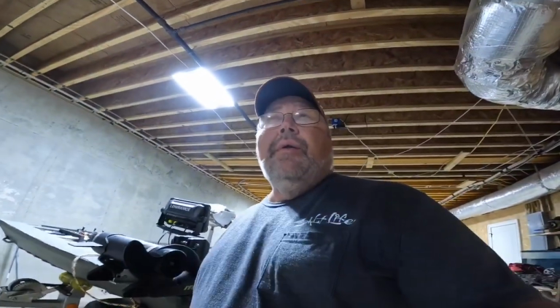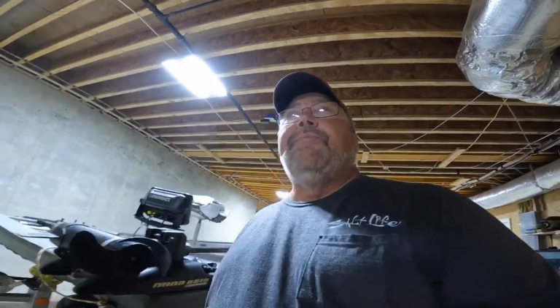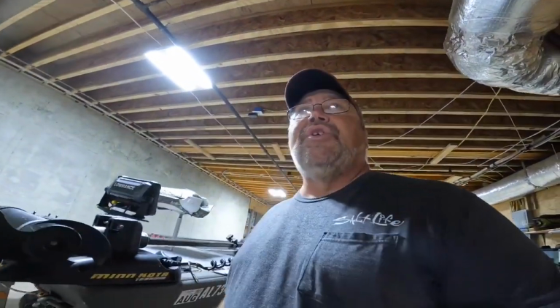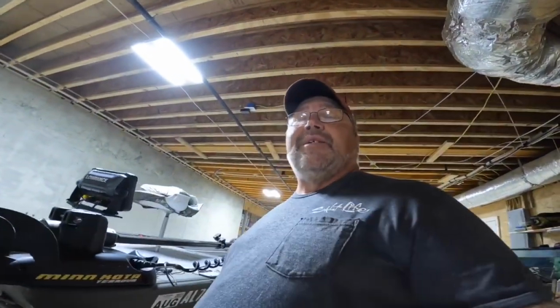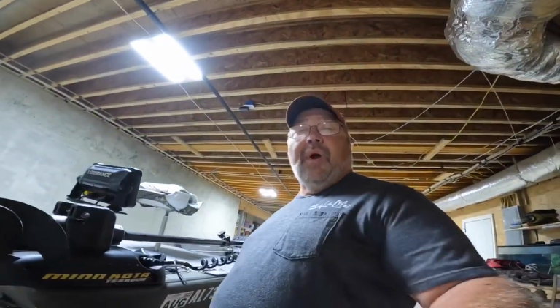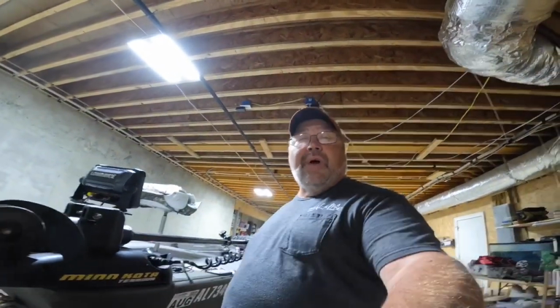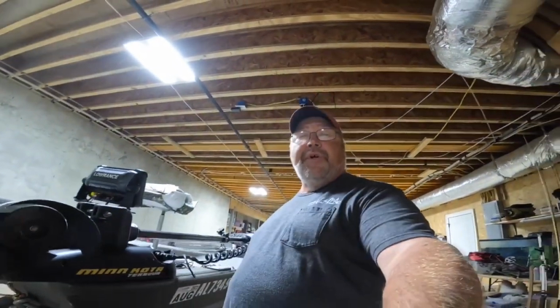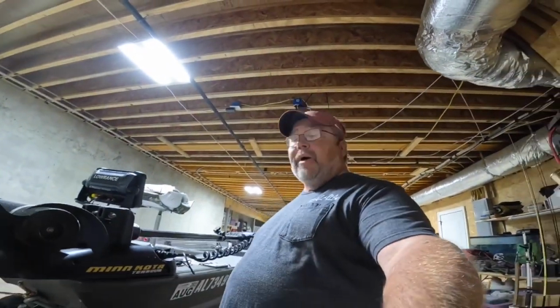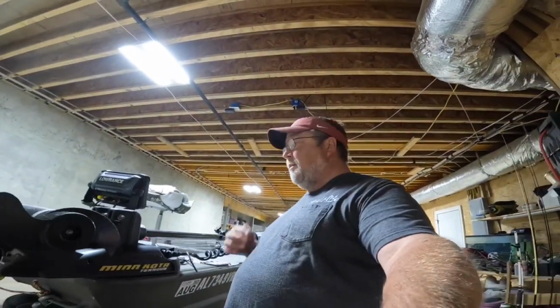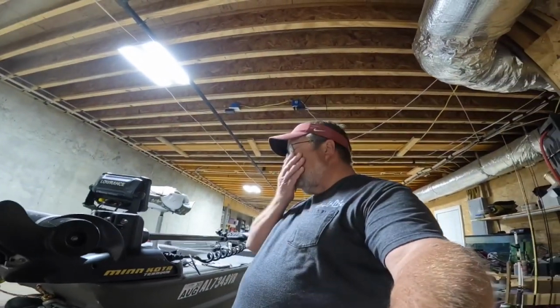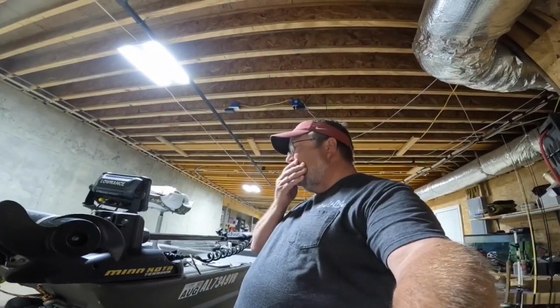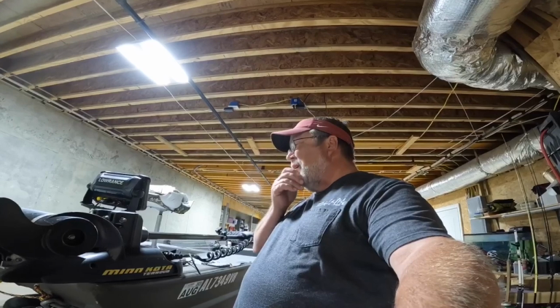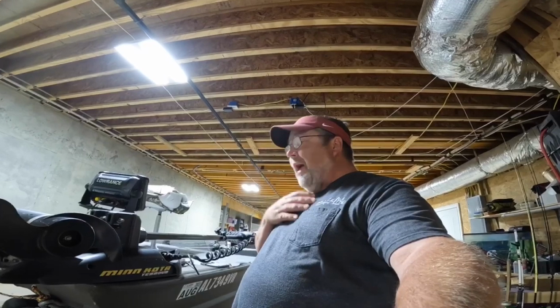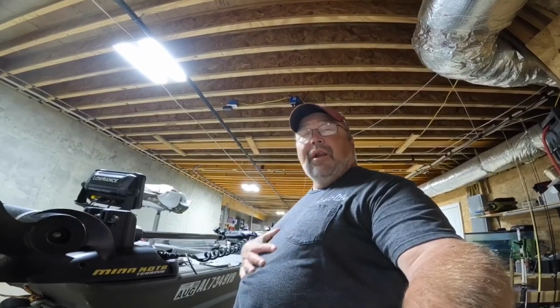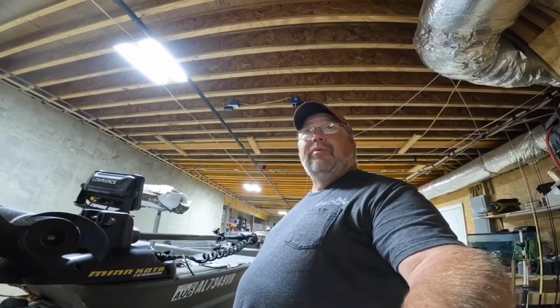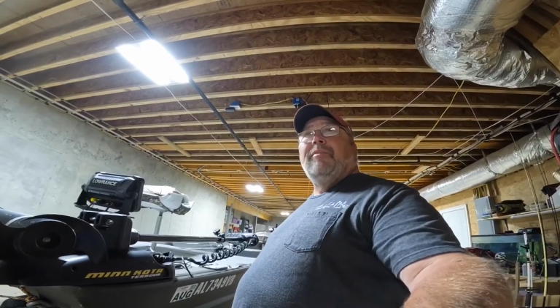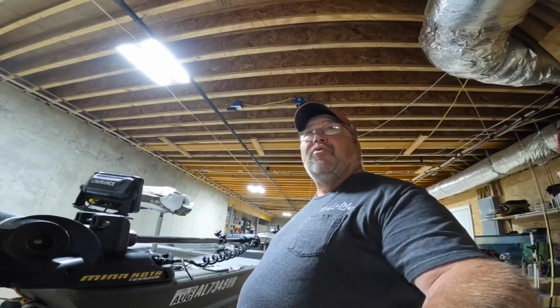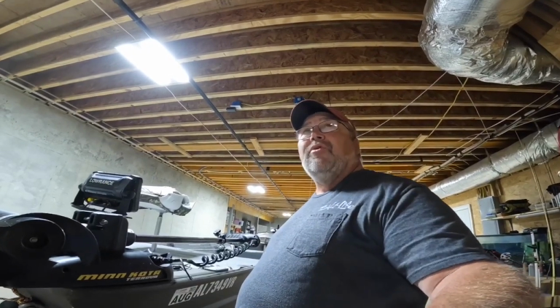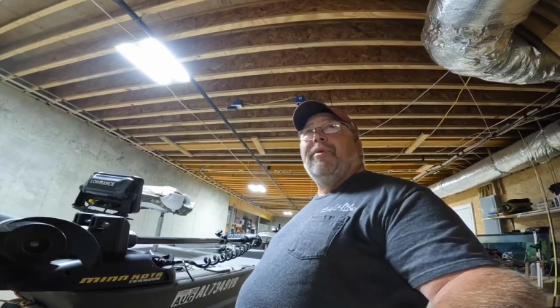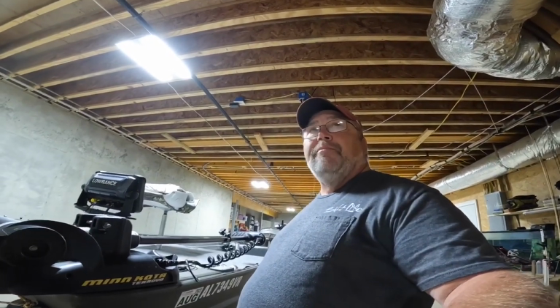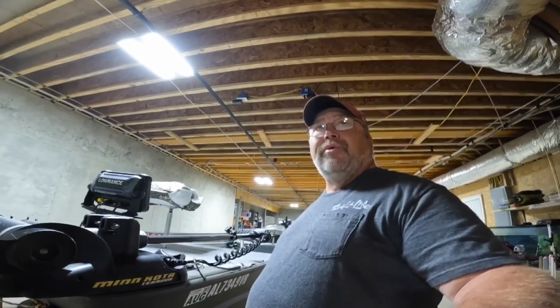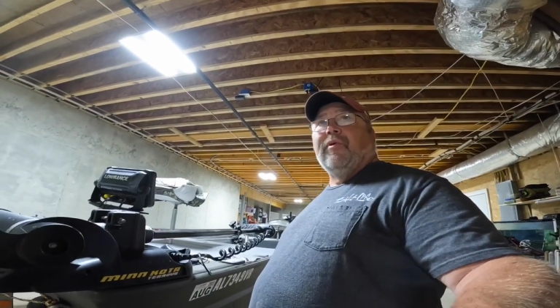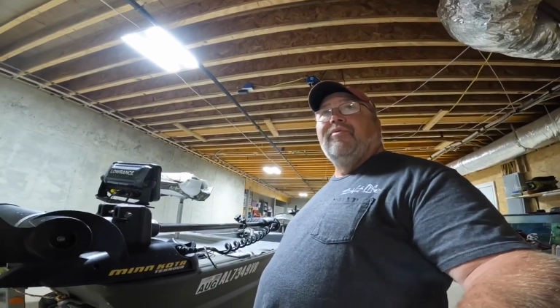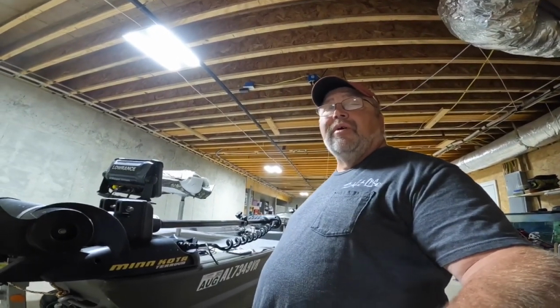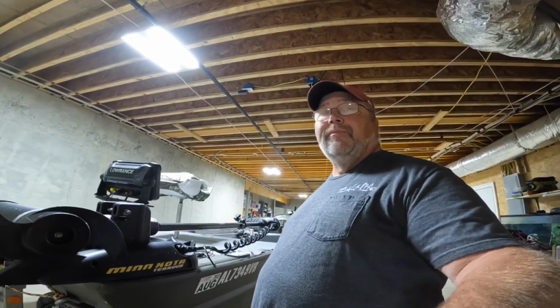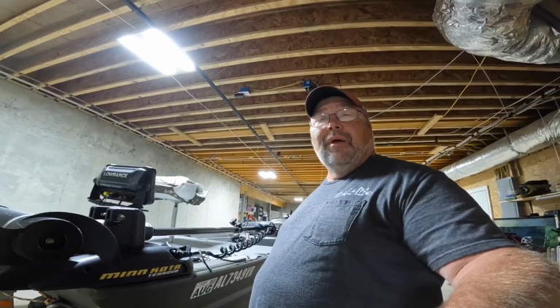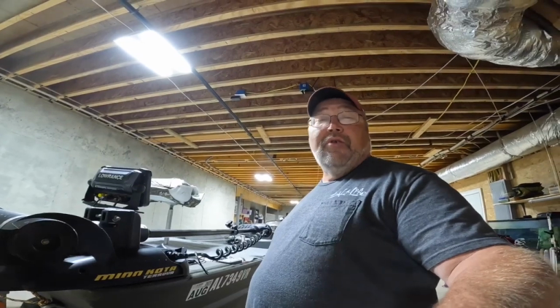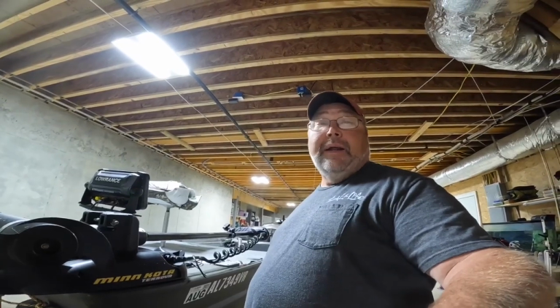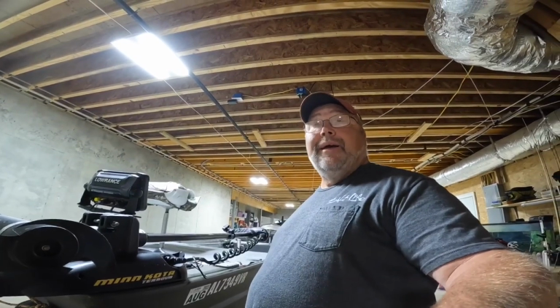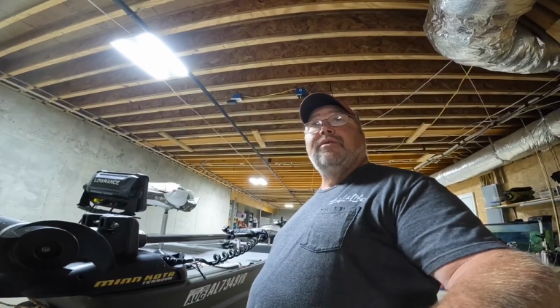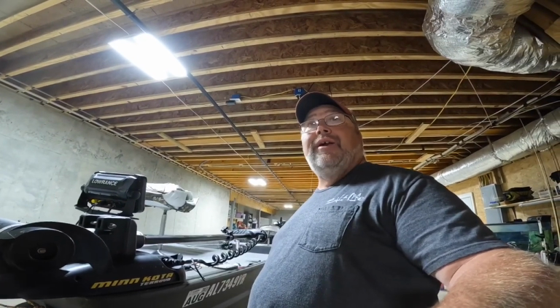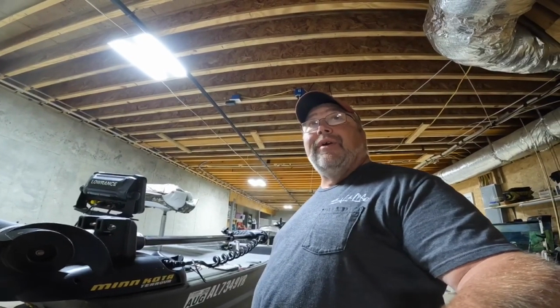Folks, I'm Doug Johnson, Break of Dawn Fishing Buddies. I had Luke, one of my subscribers, wanted me to do a boat tour for him, so it's raining today so it's a good day to do it.